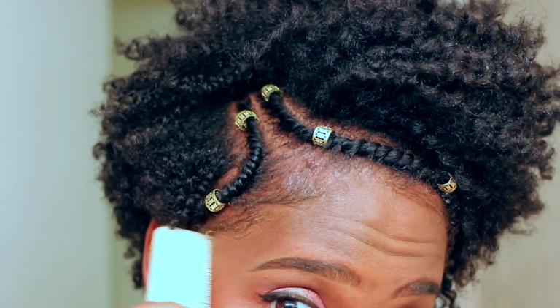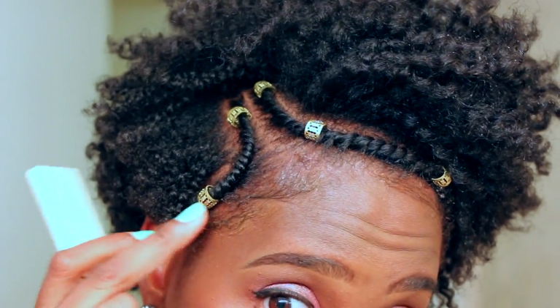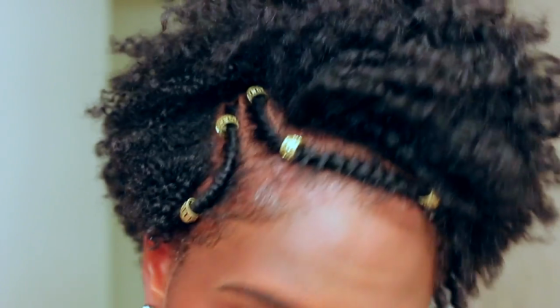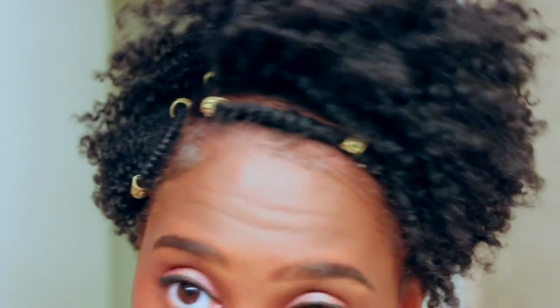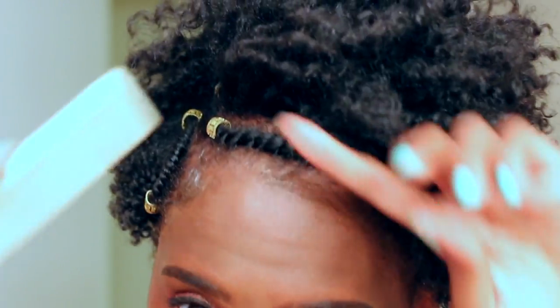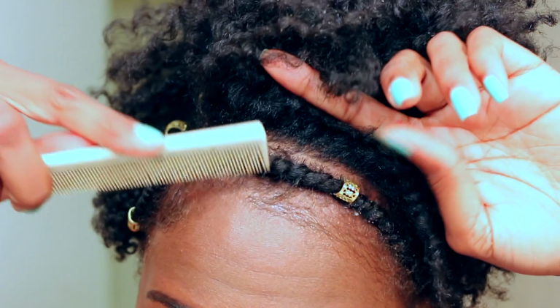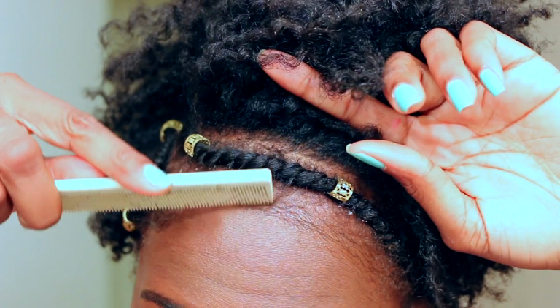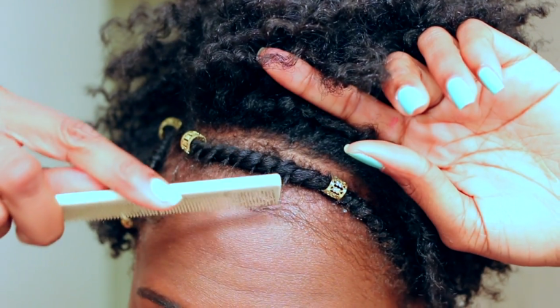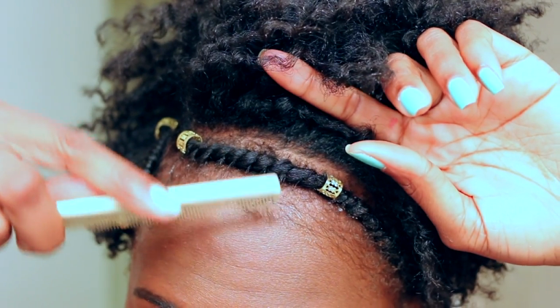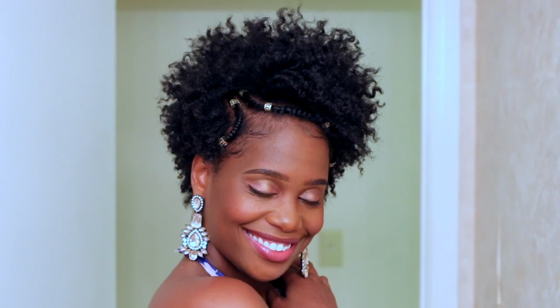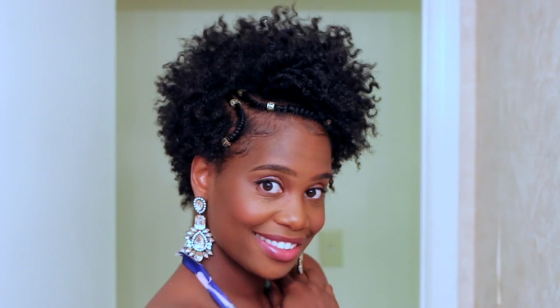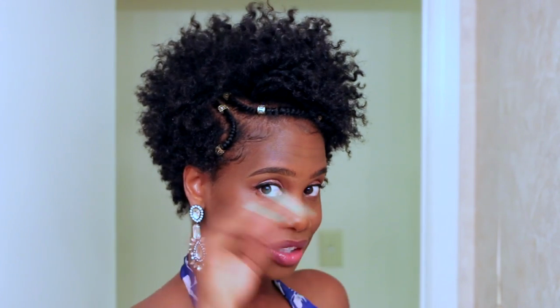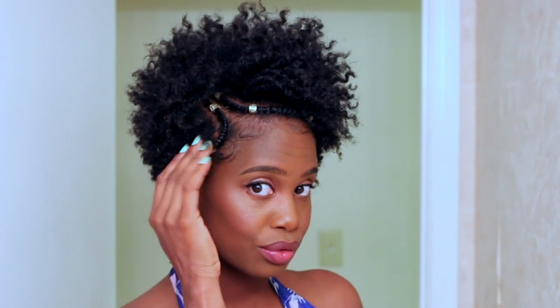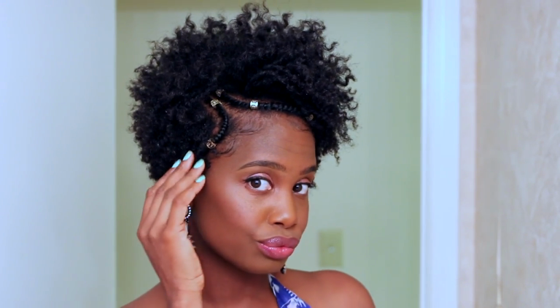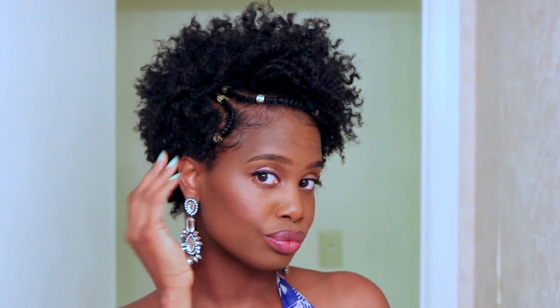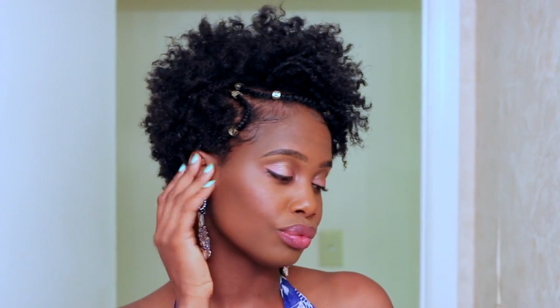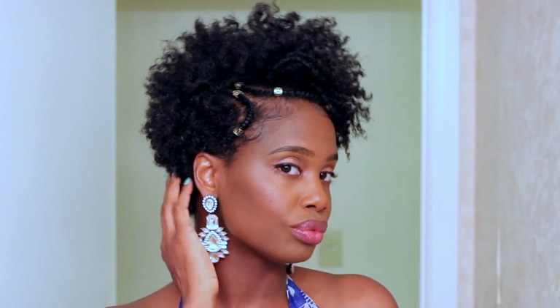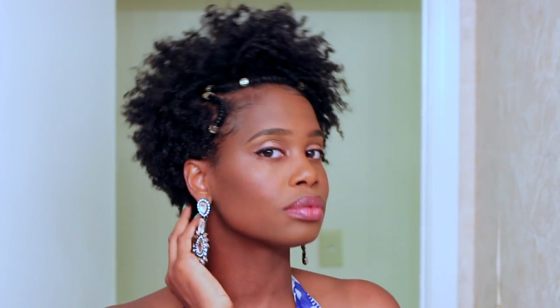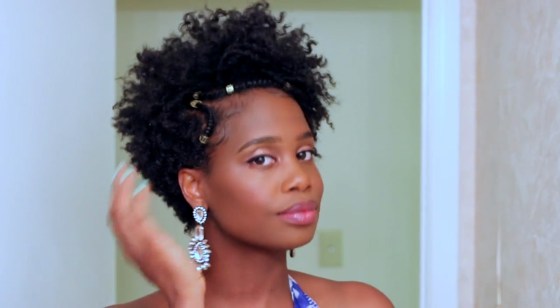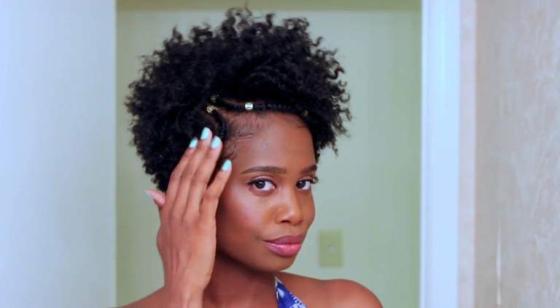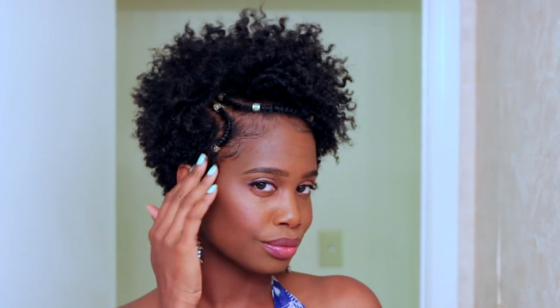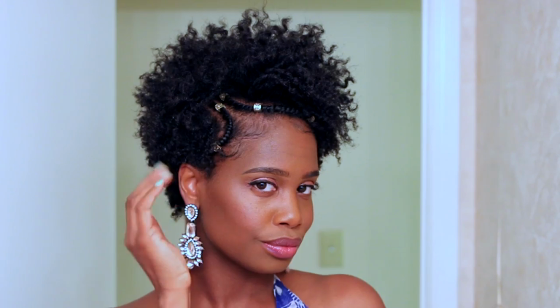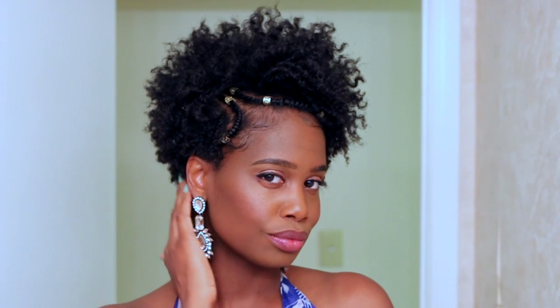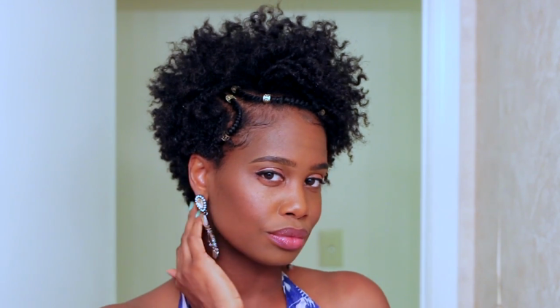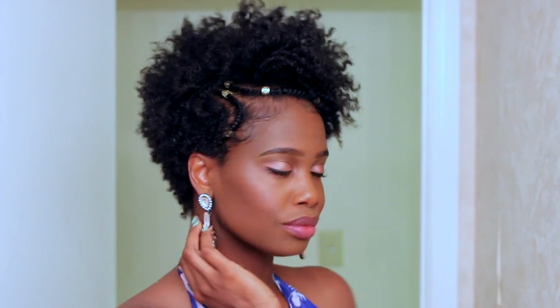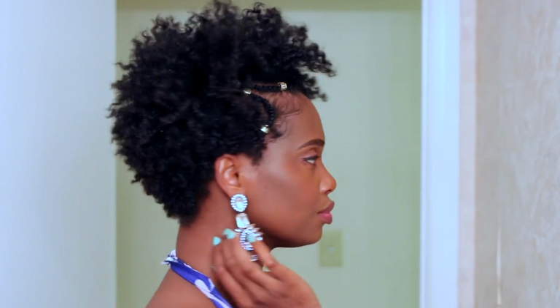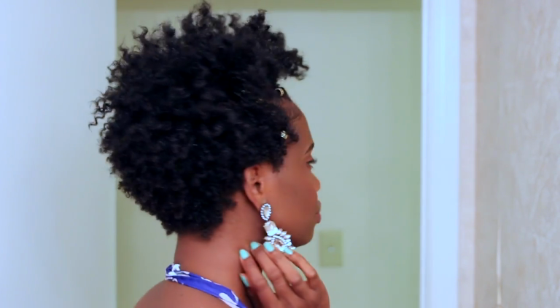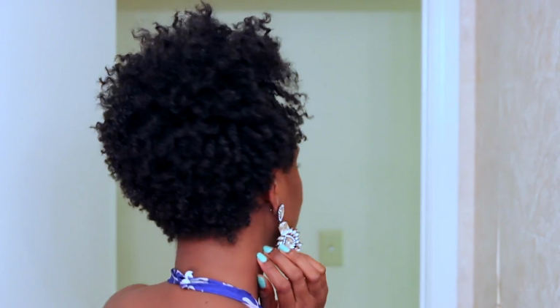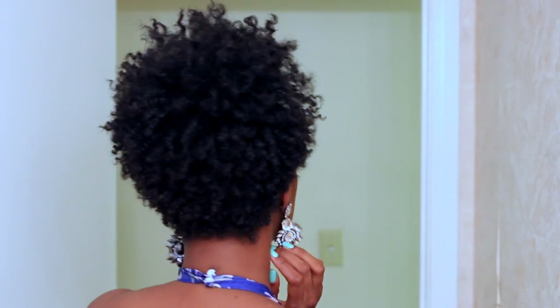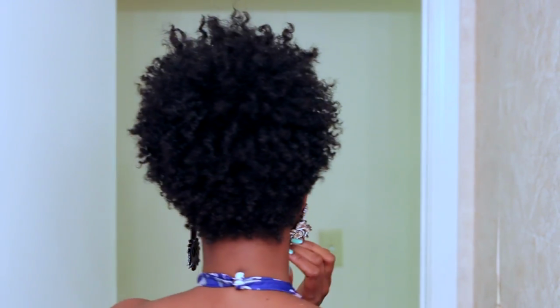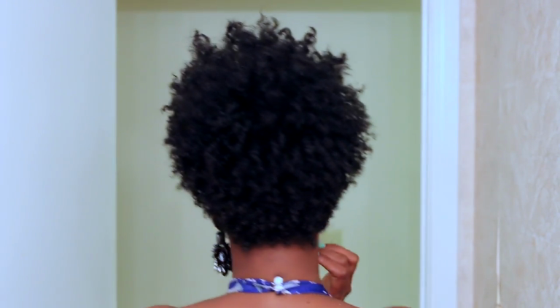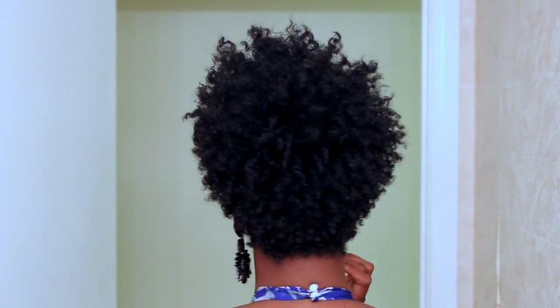I'm going to lay my edges and this is the final look. How cute is this style? The definition is outstanding. I will be experimenting with different styles using Gabby's line.